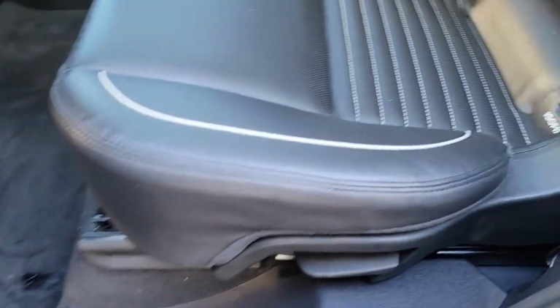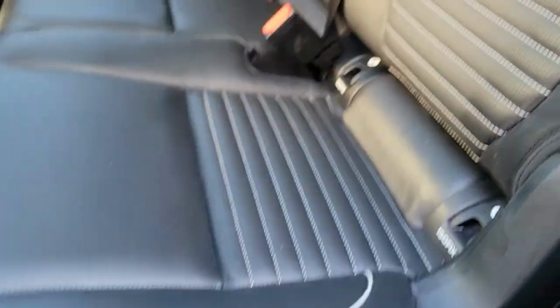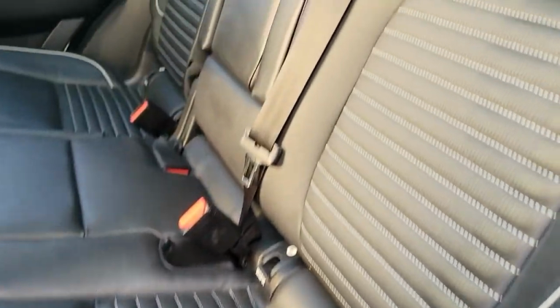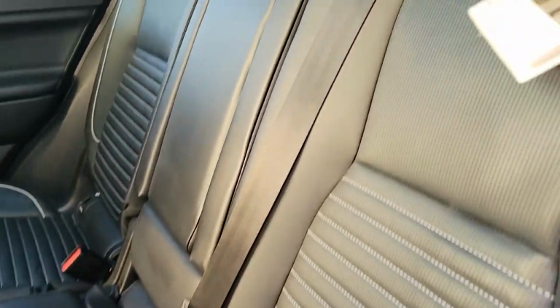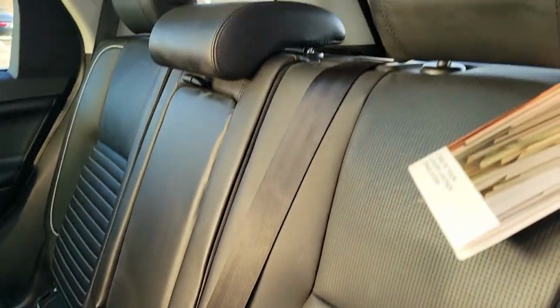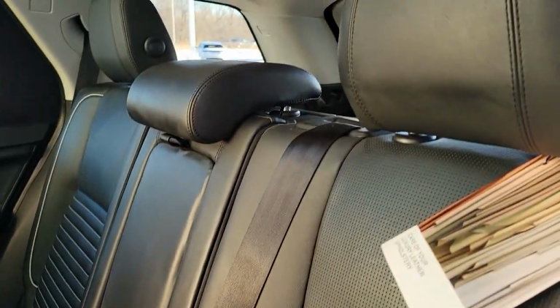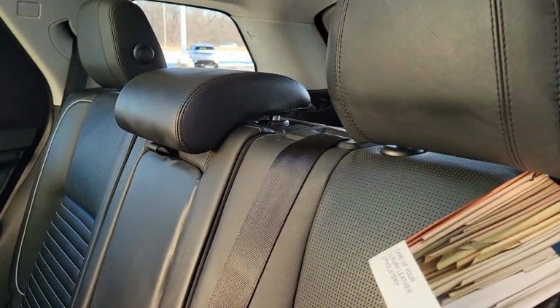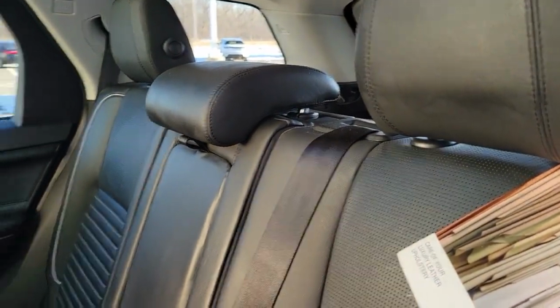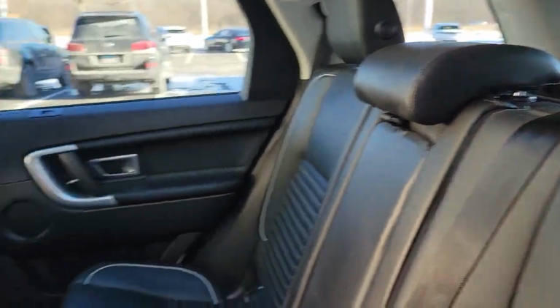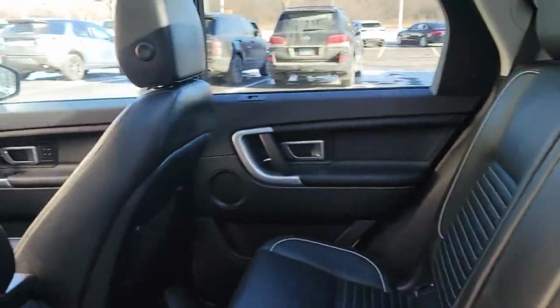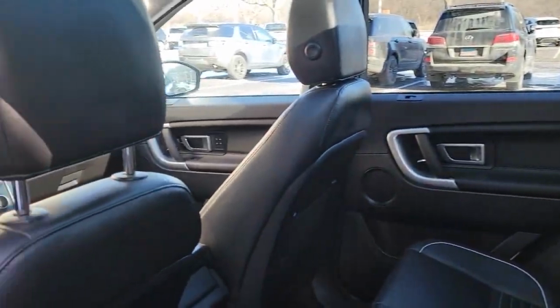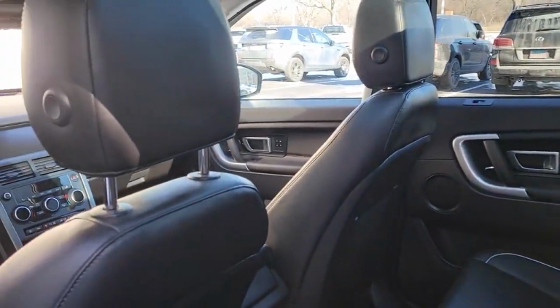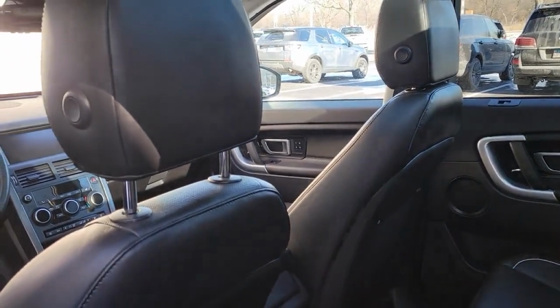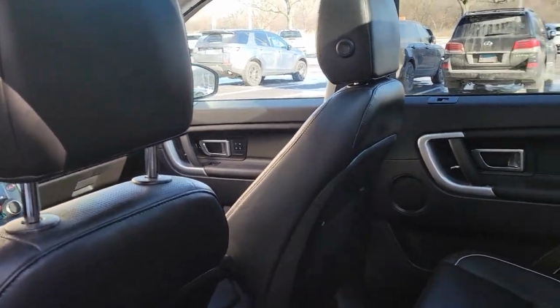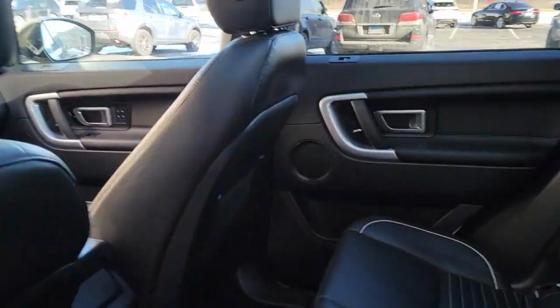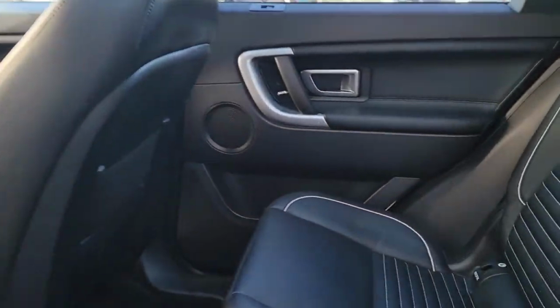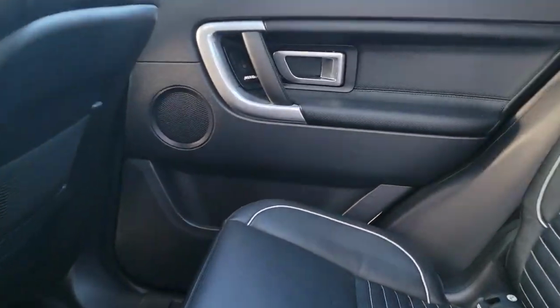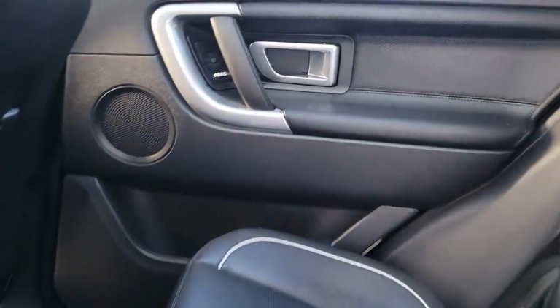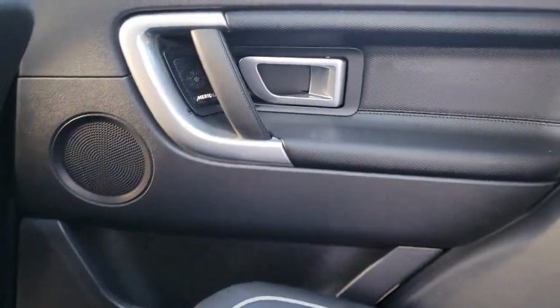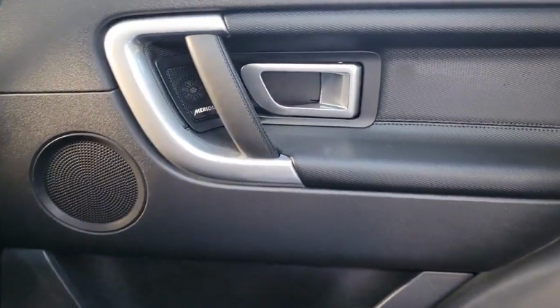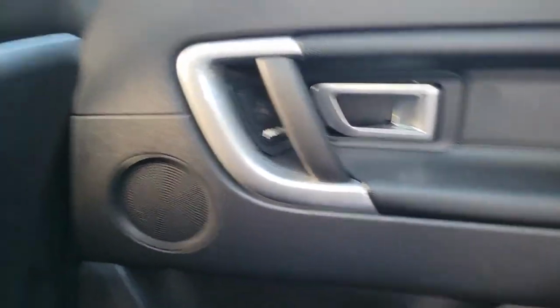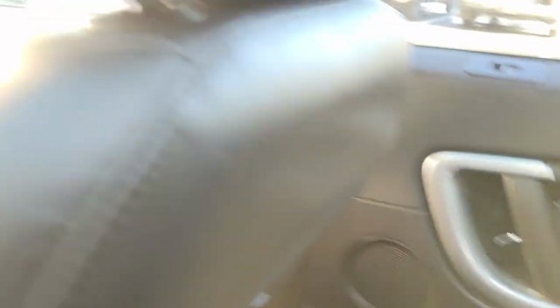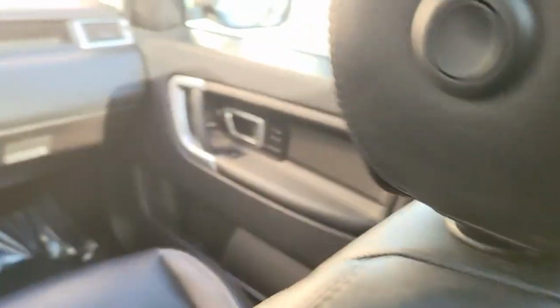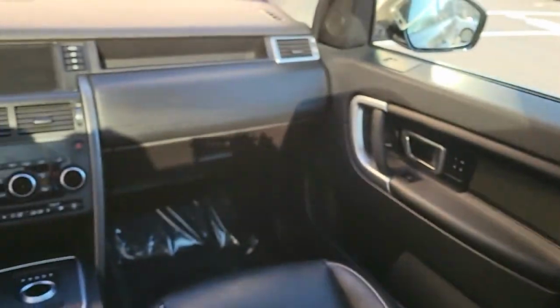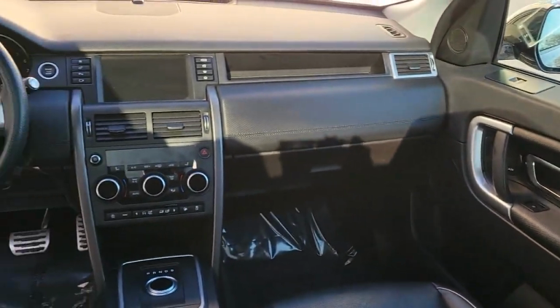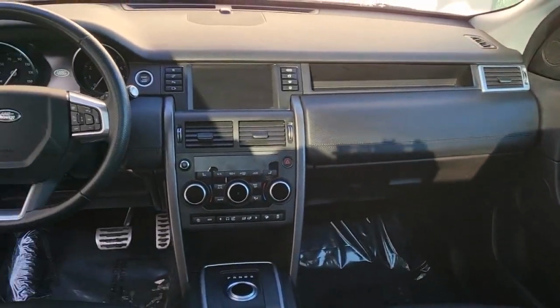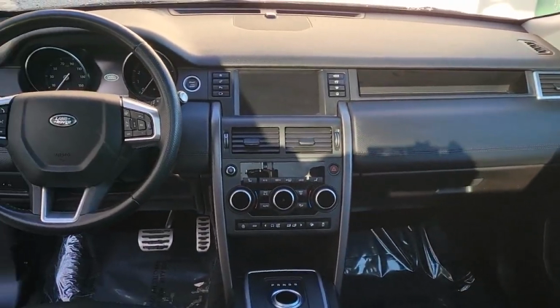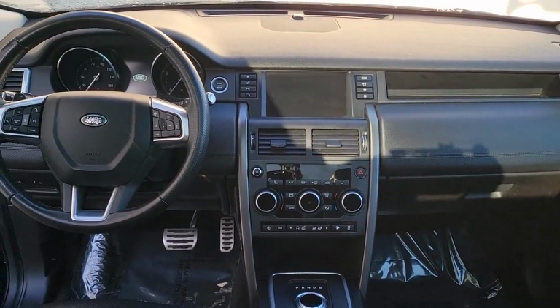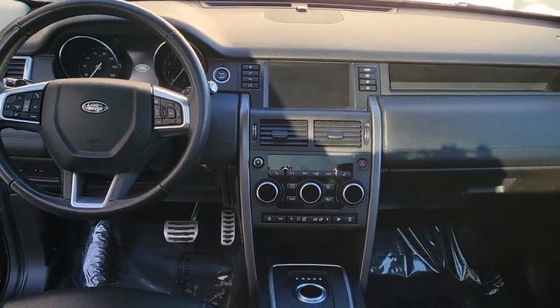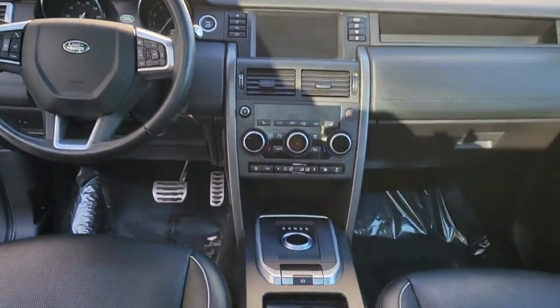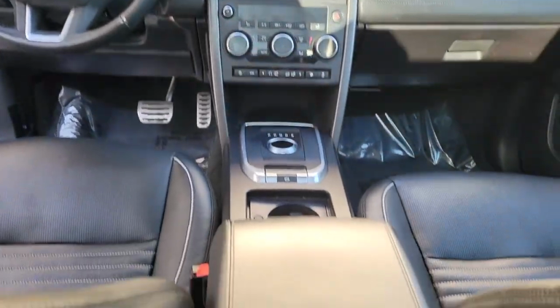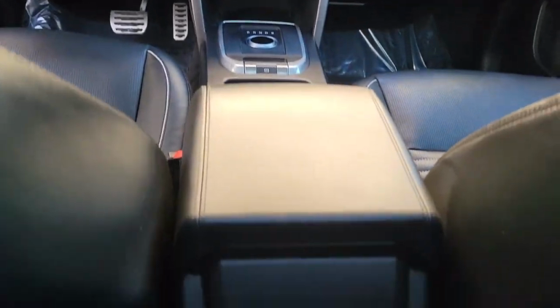Distinguished luxury with an adventurous spirit — that's the Discovery Sport. See for yourself when you take it out for a test drive. Our professional staff looks forward to giving you excellent service.